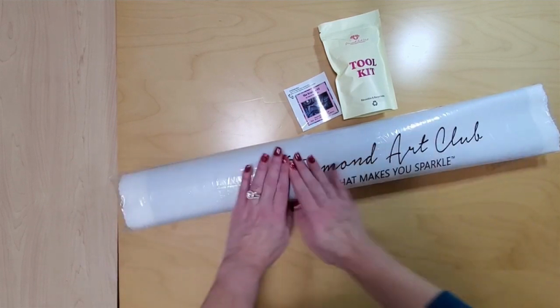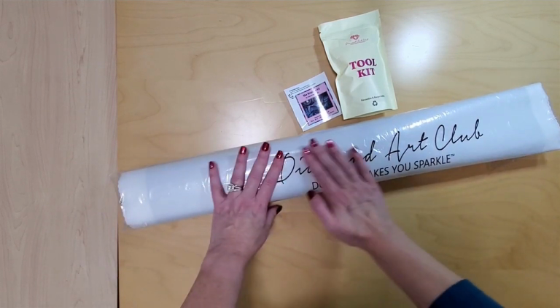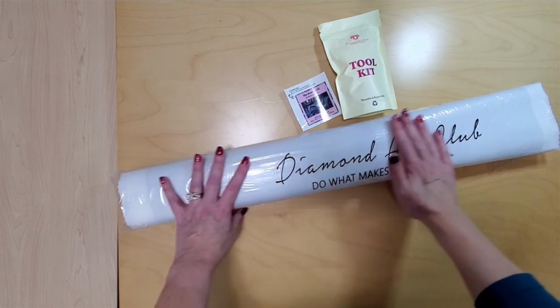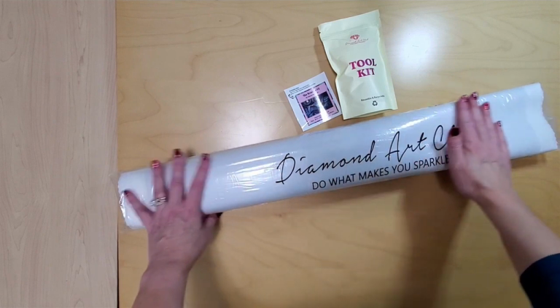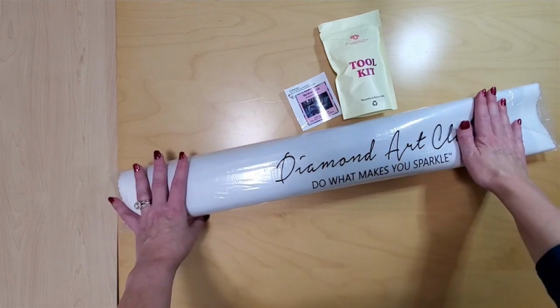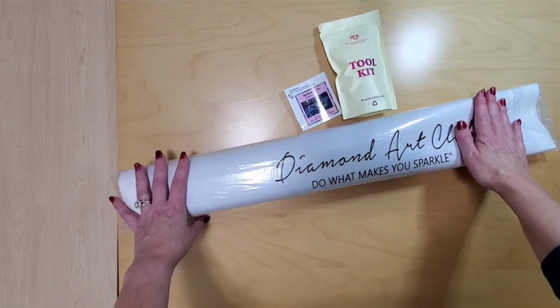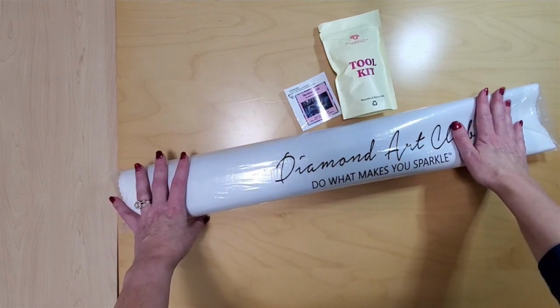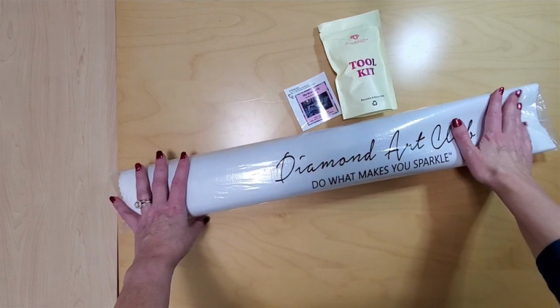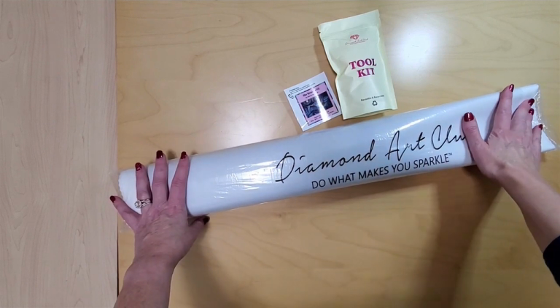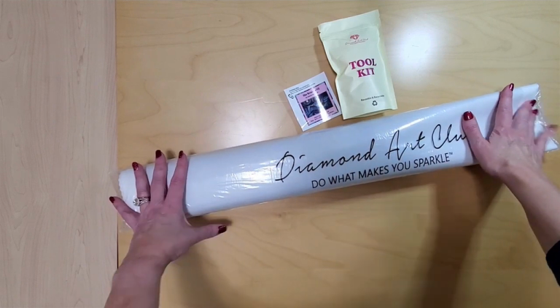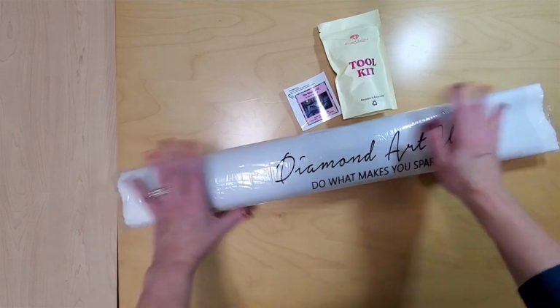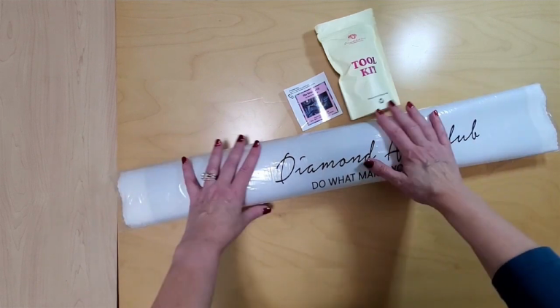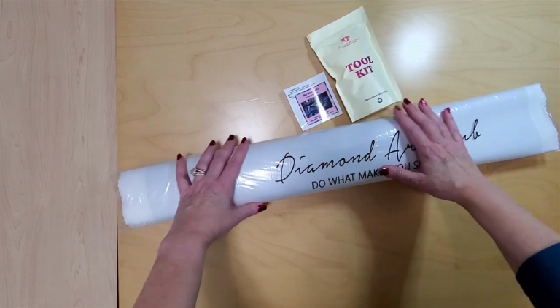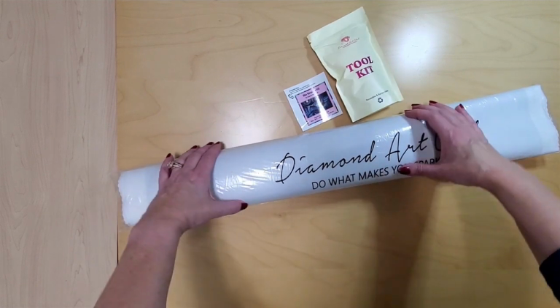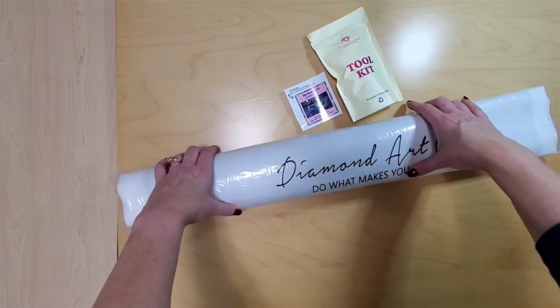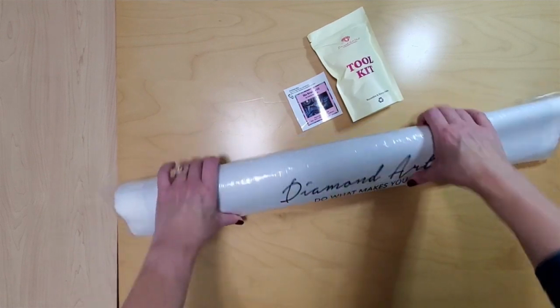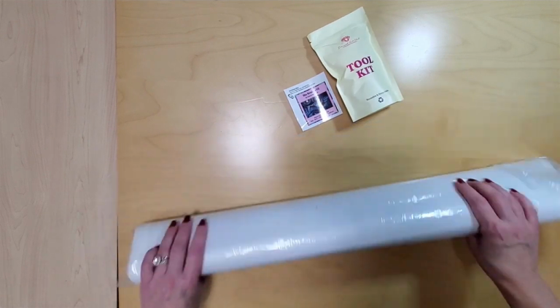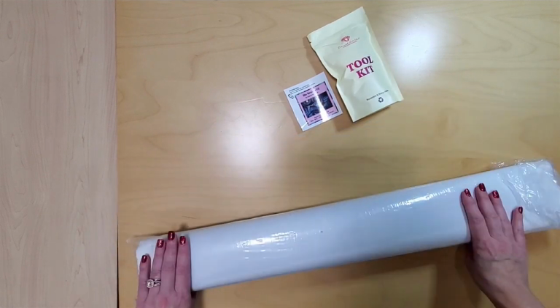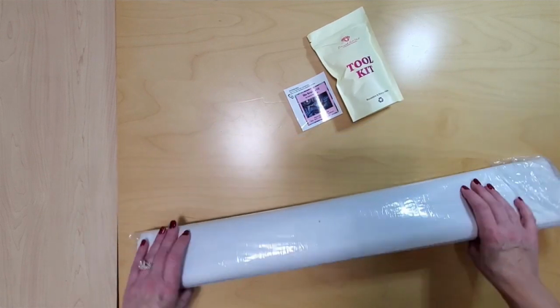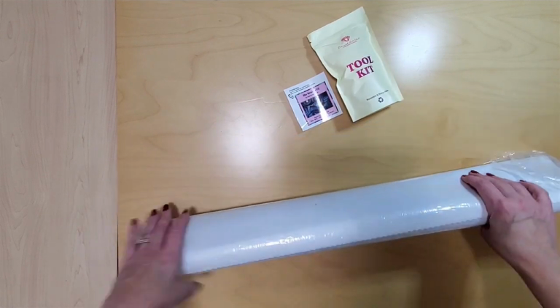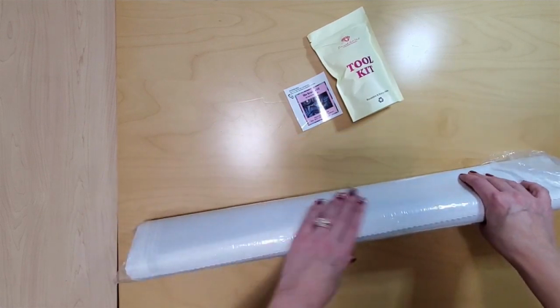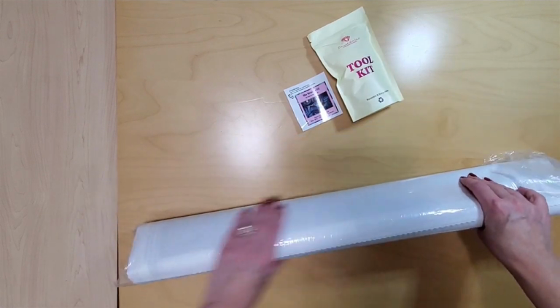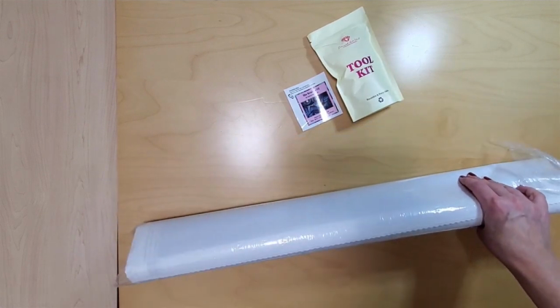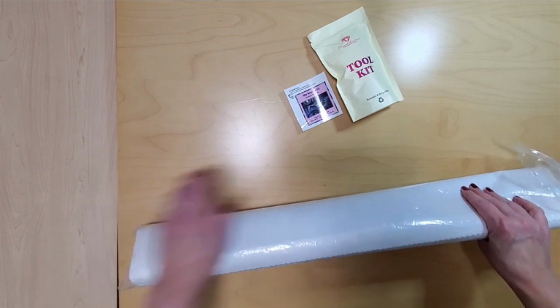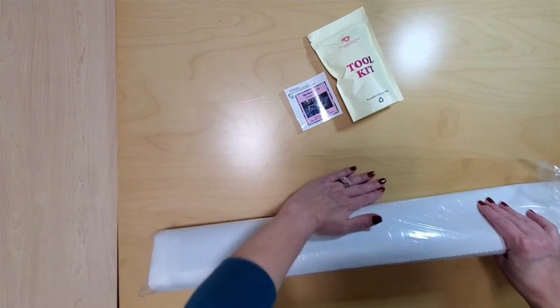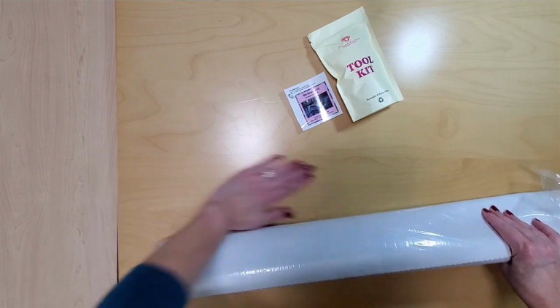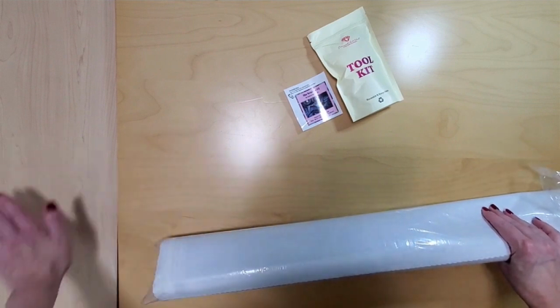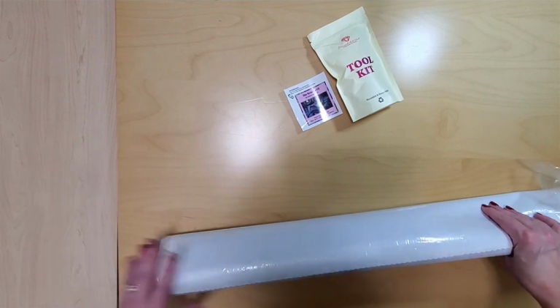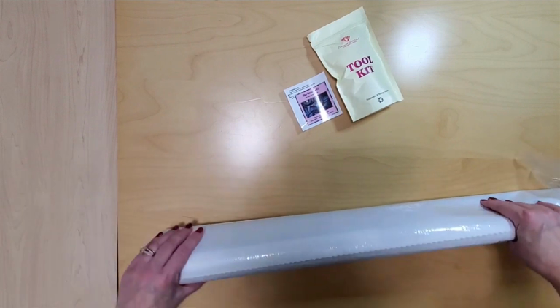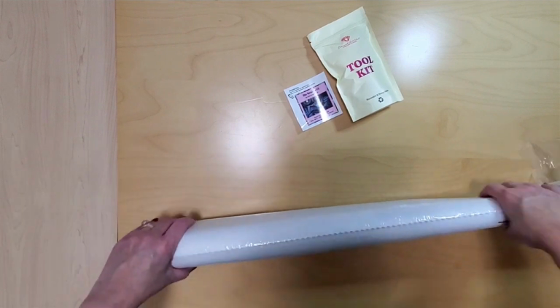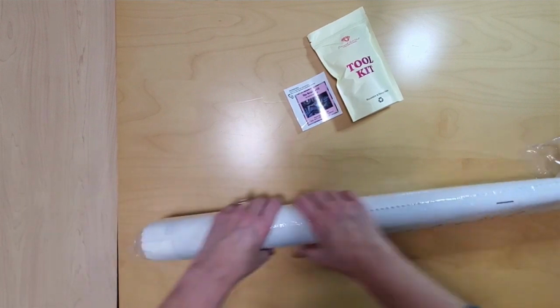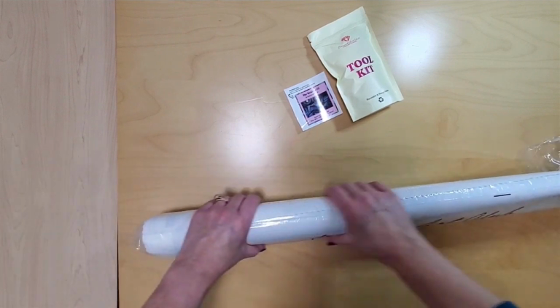We have our nice dust cover and everything has now come out. Drills on my table — what else is new?